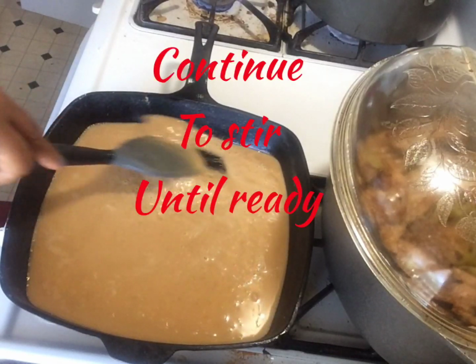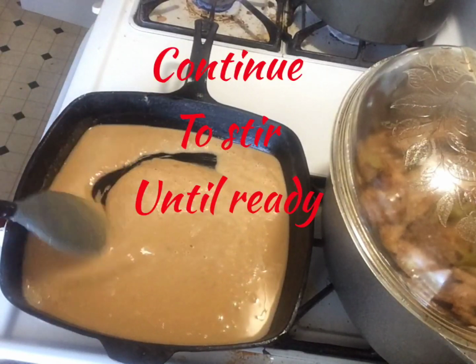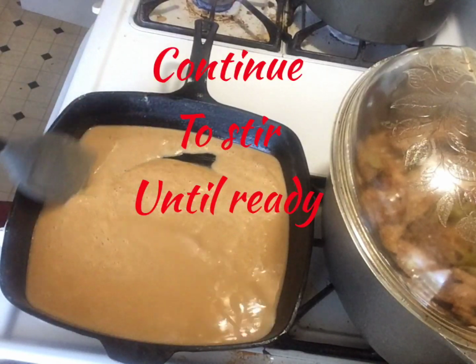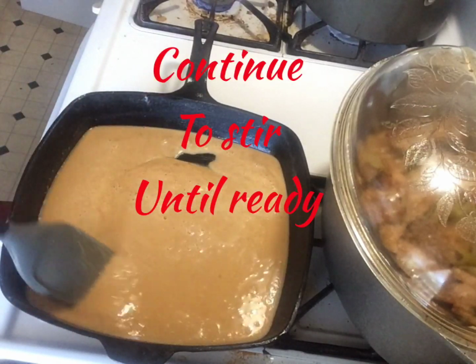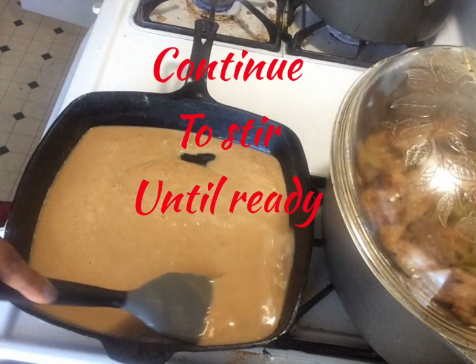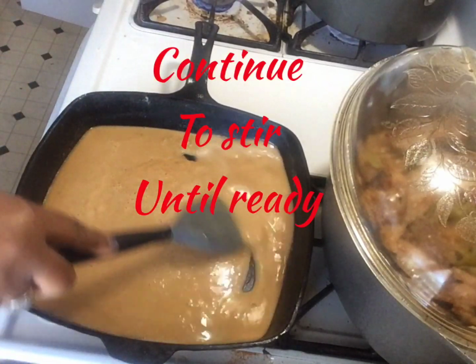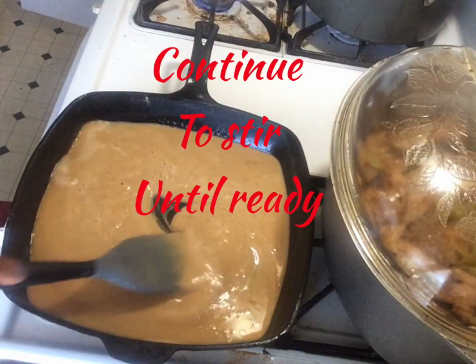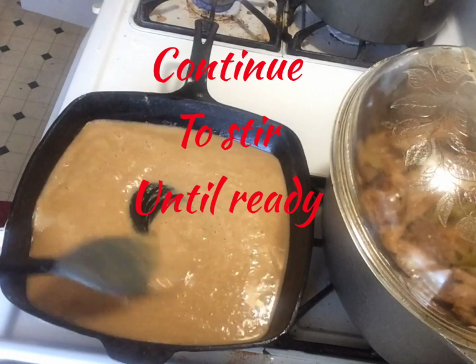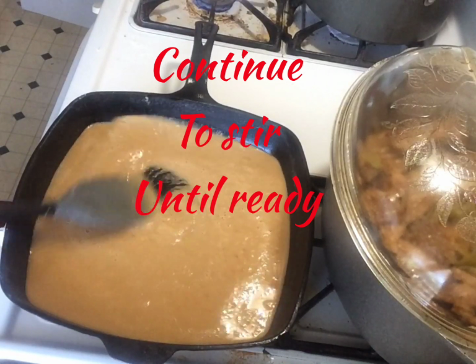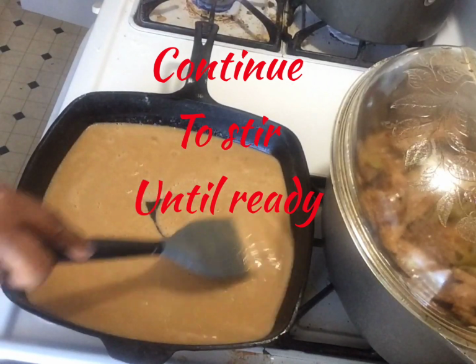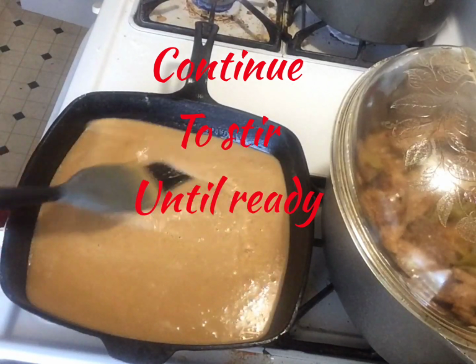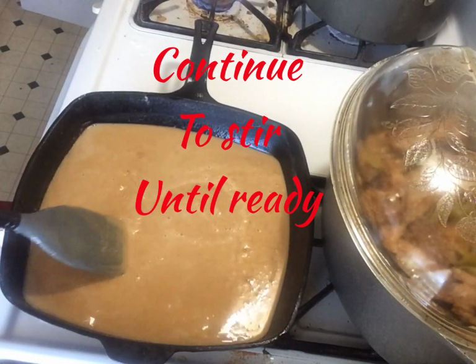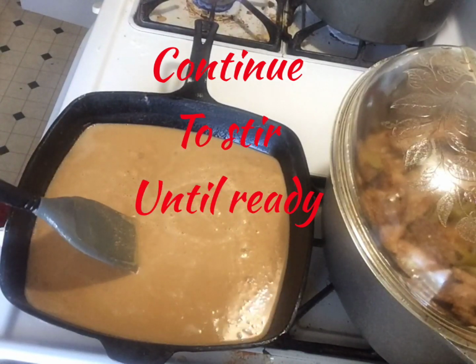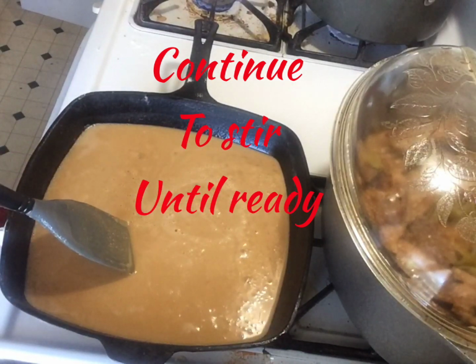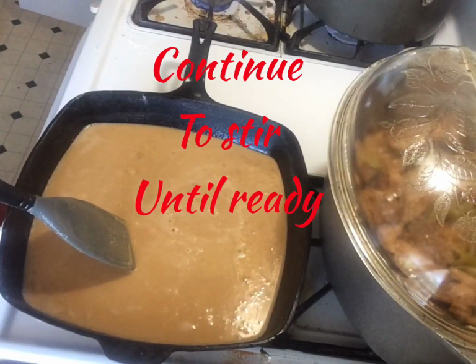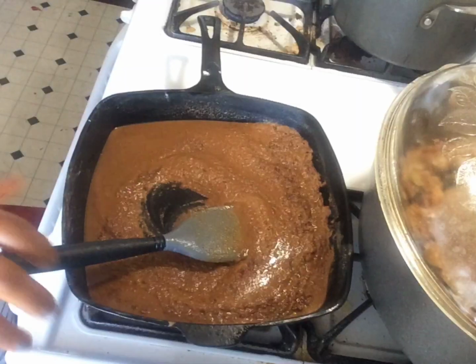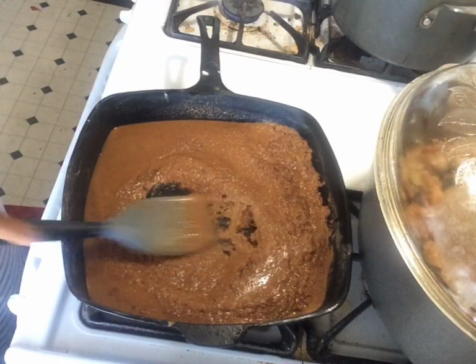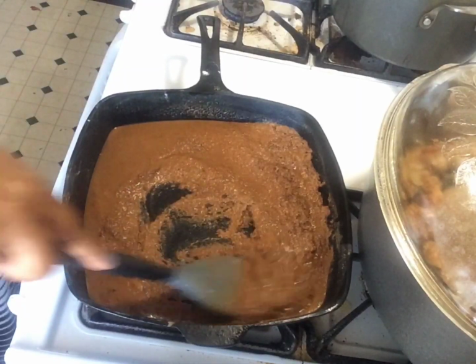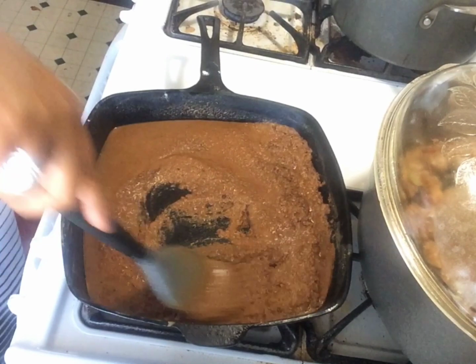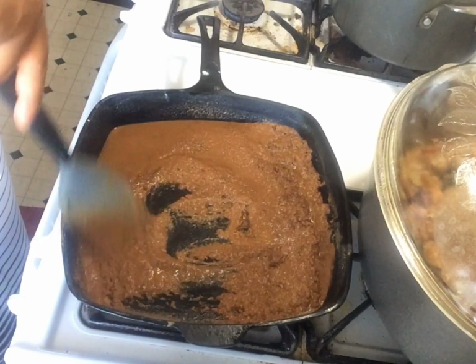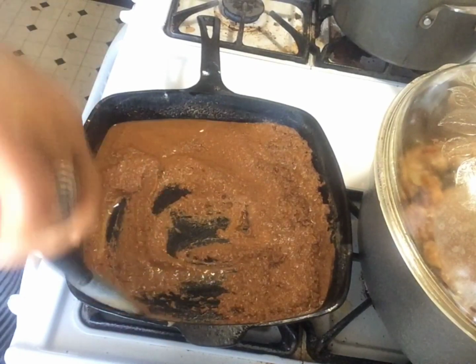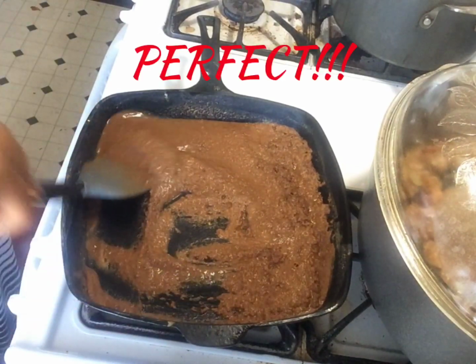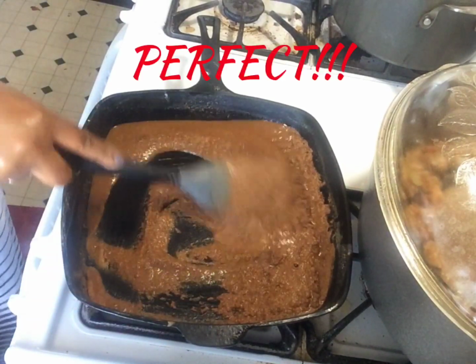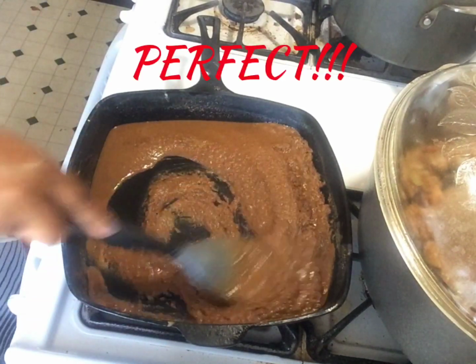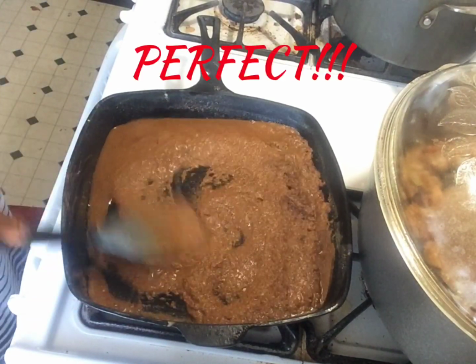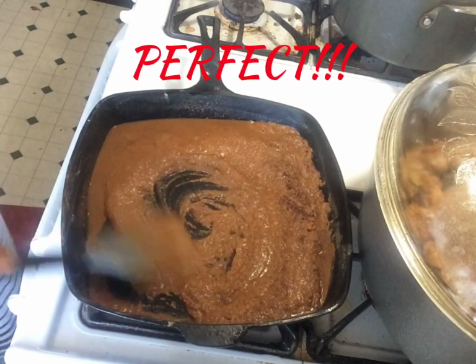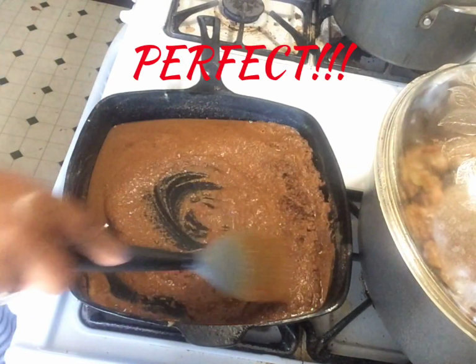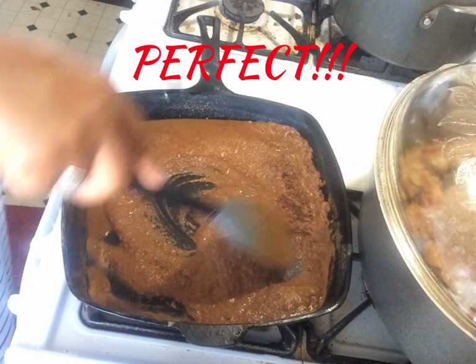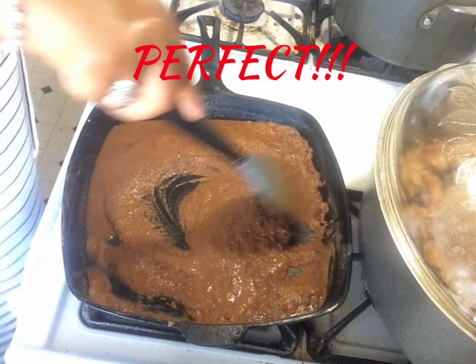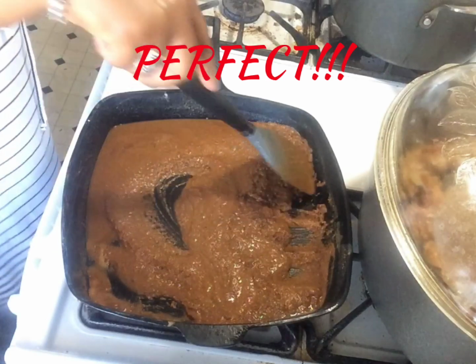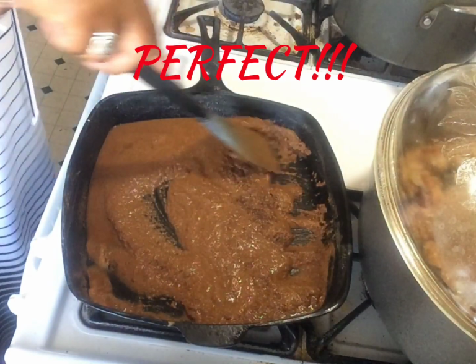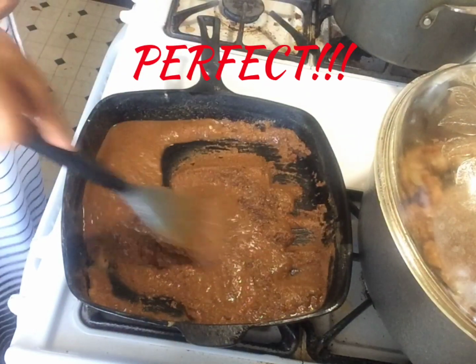It usually takes at least 20 minutes to get the chocolate brown color. You can stop the cooking process at your desired color.